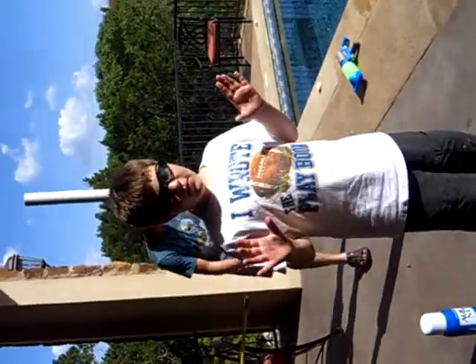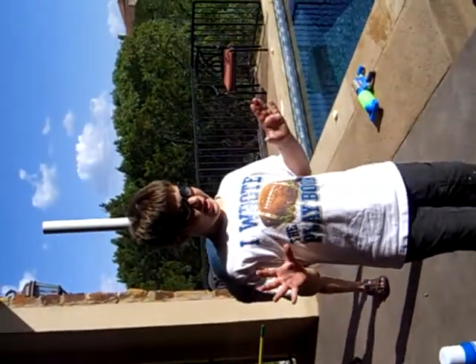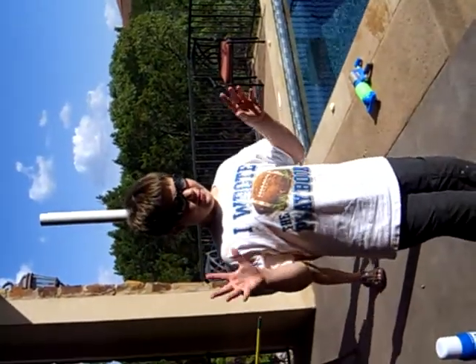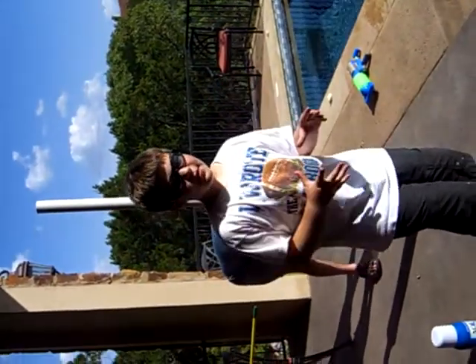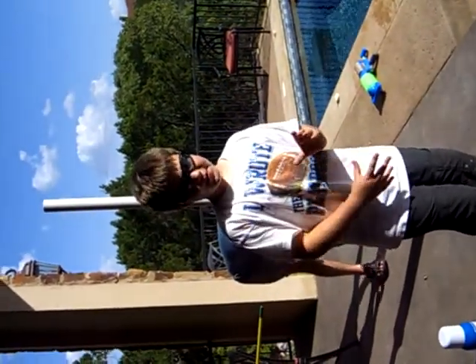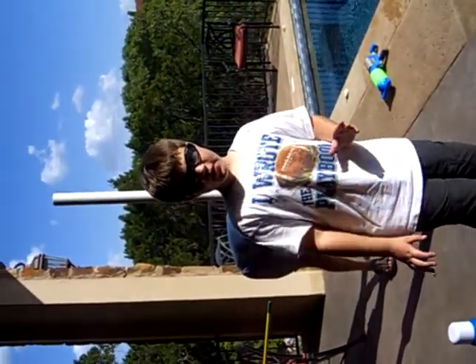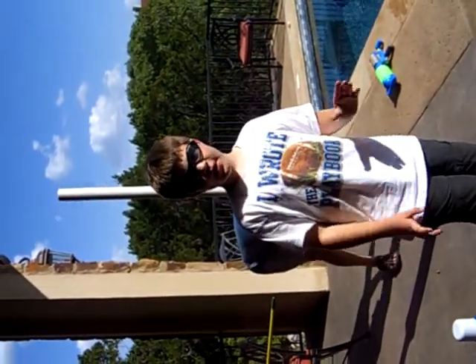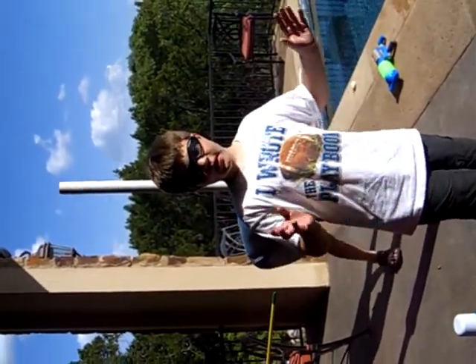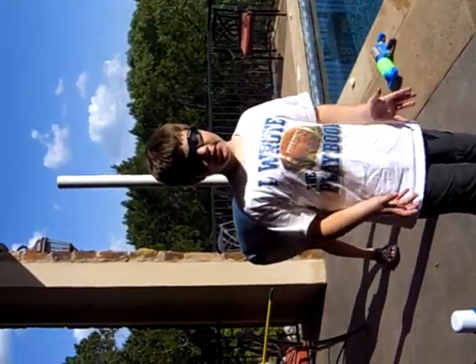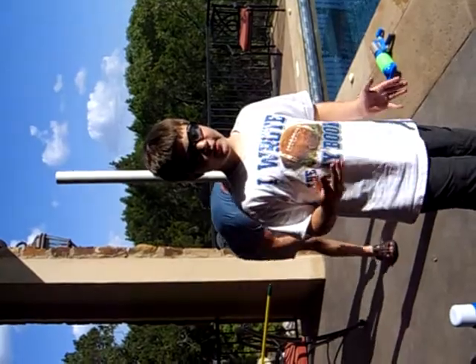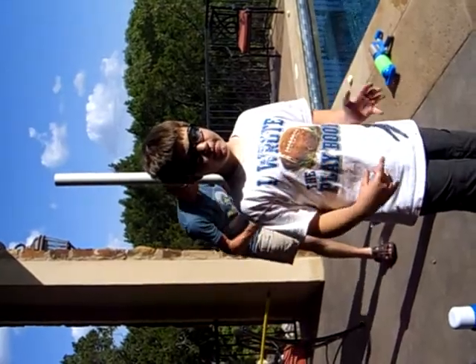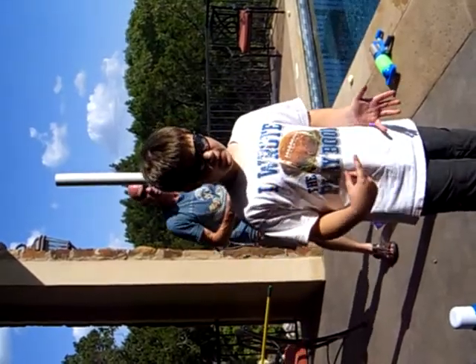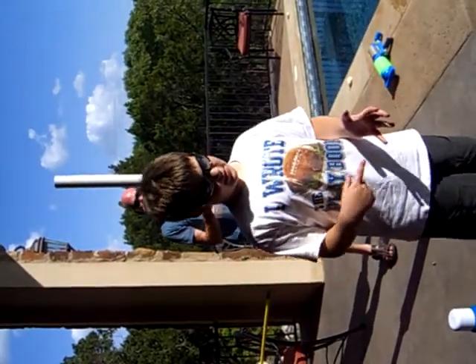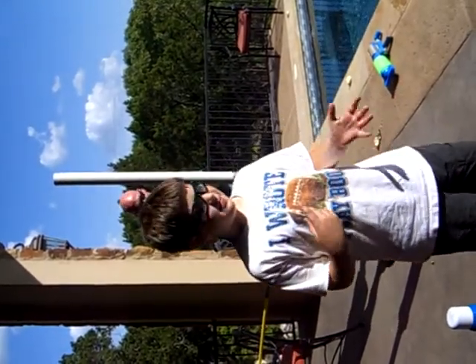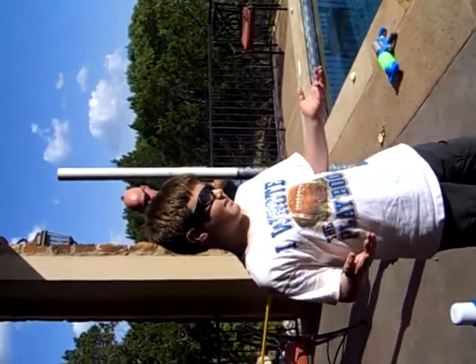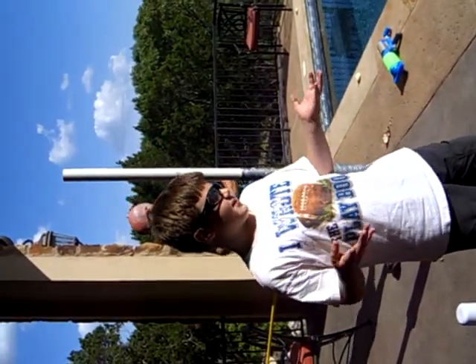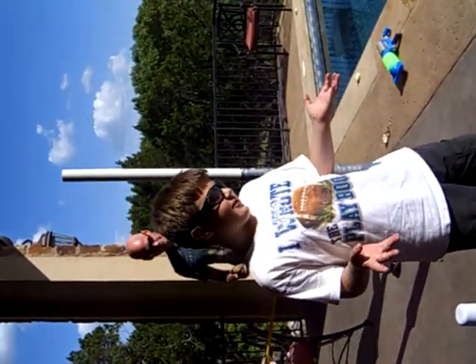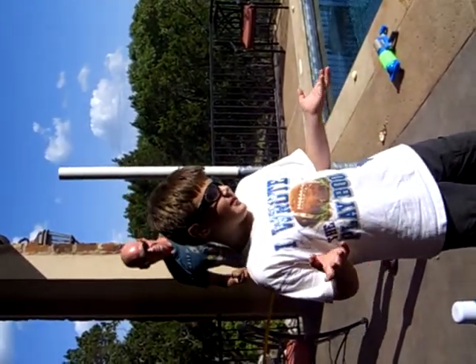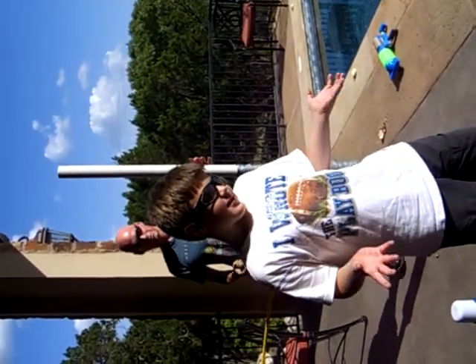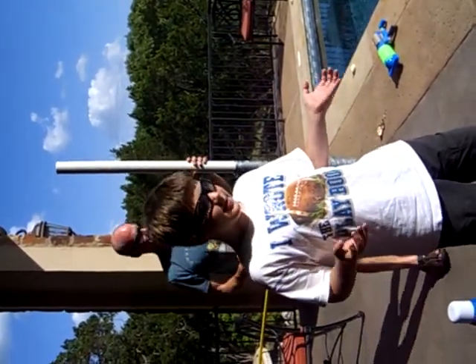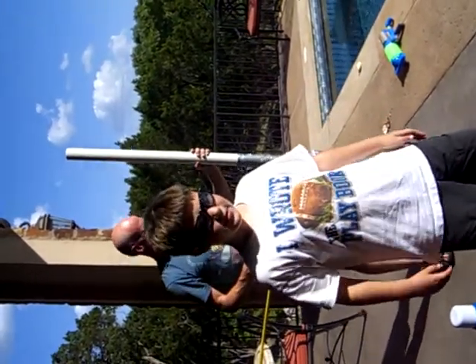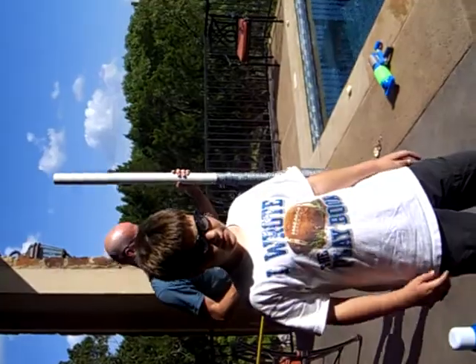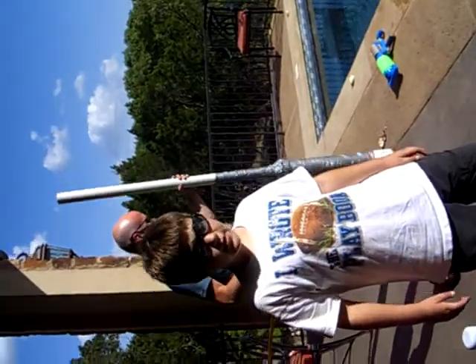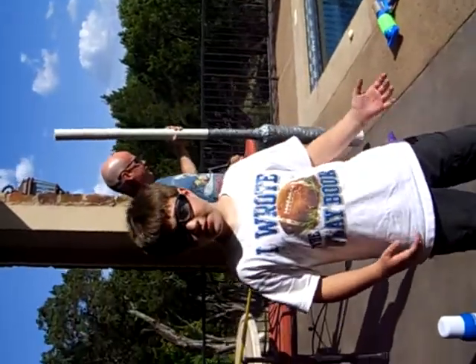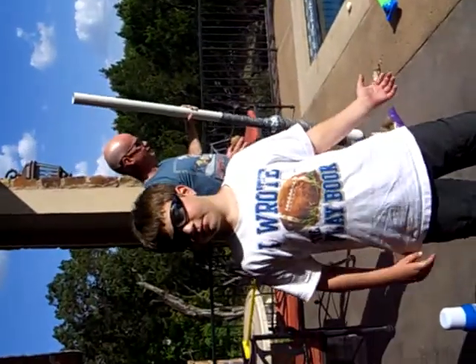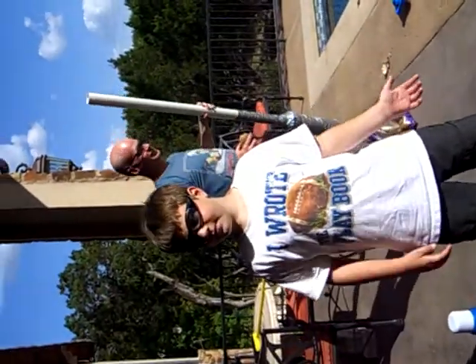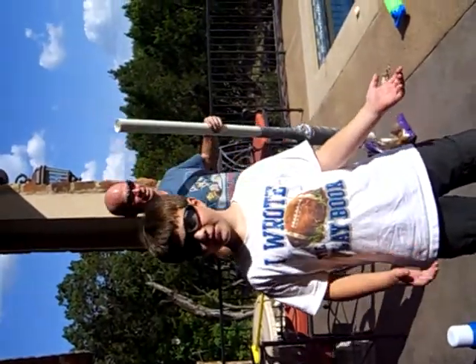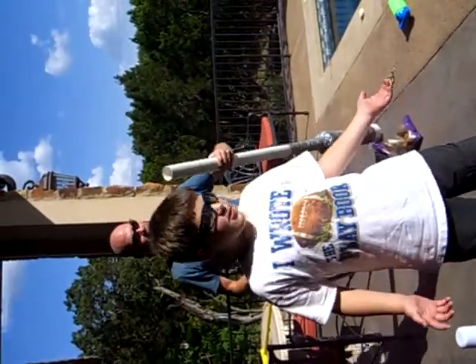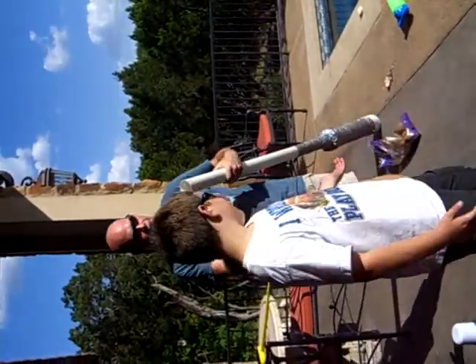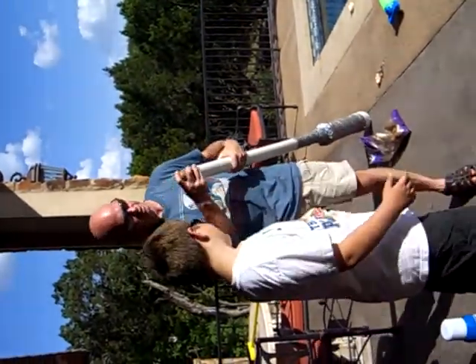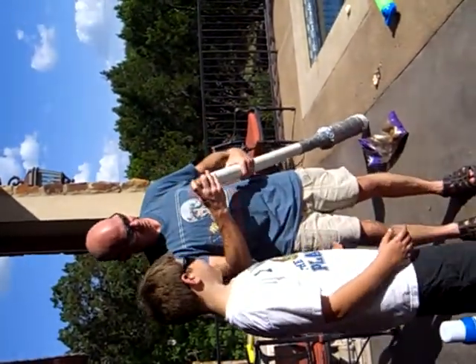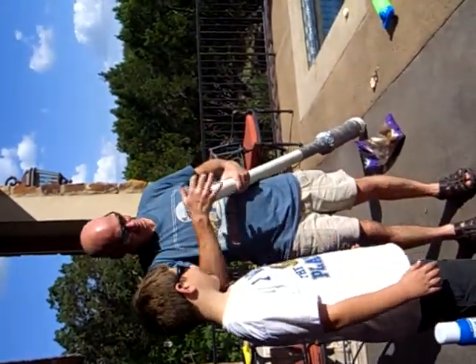Well guys, we made this potato gun. It was kind of easy, but not so hard either. So we made it and it's very big.